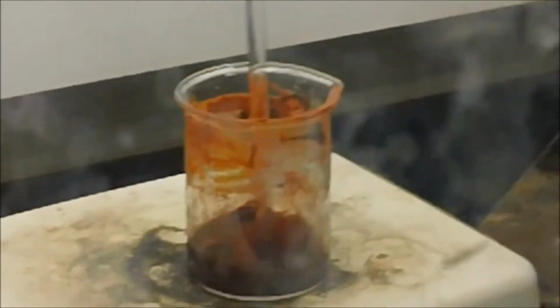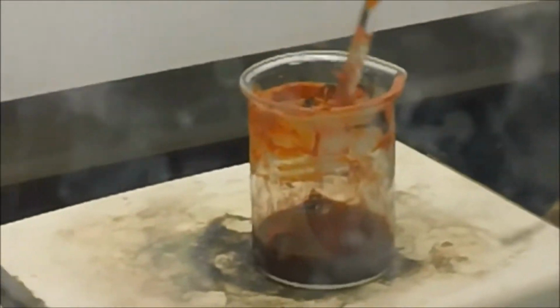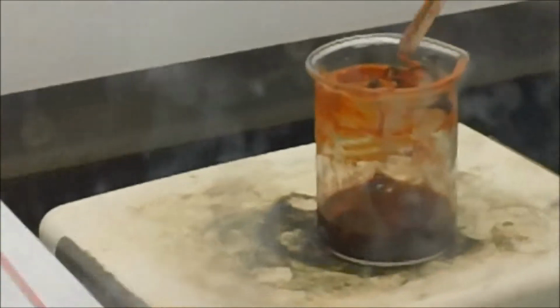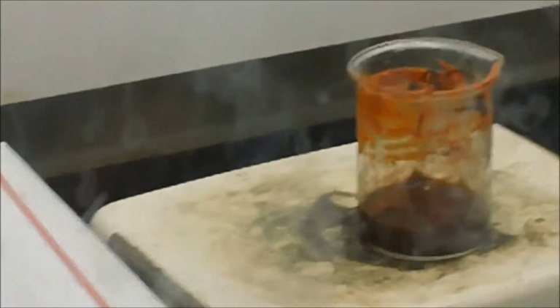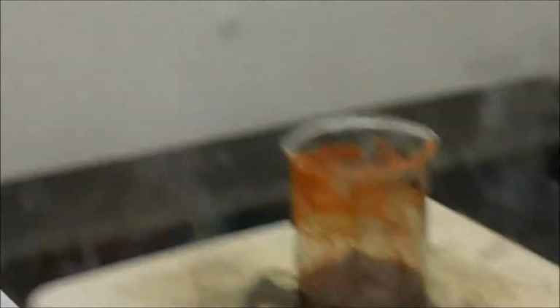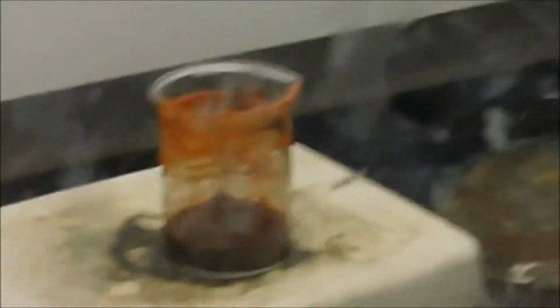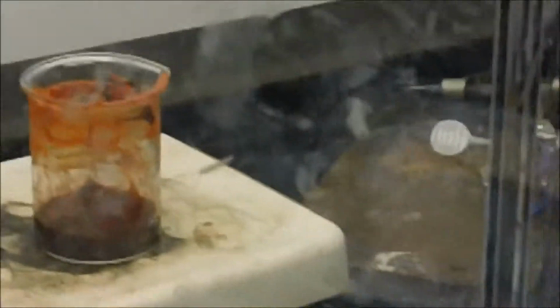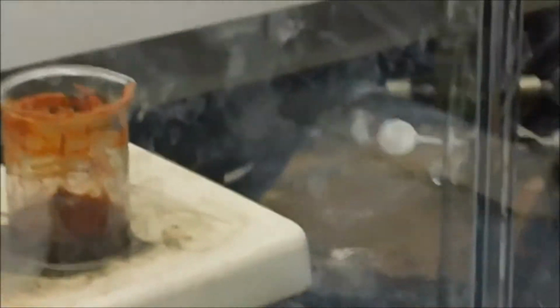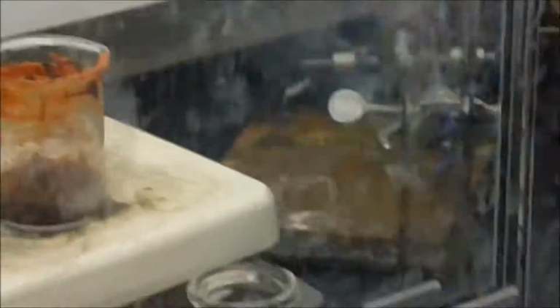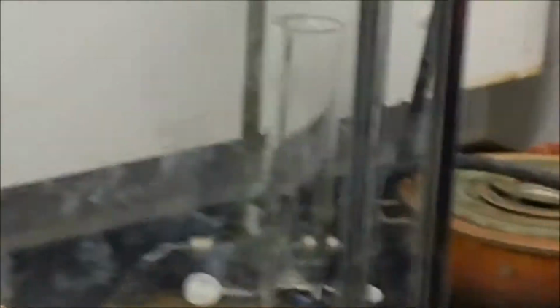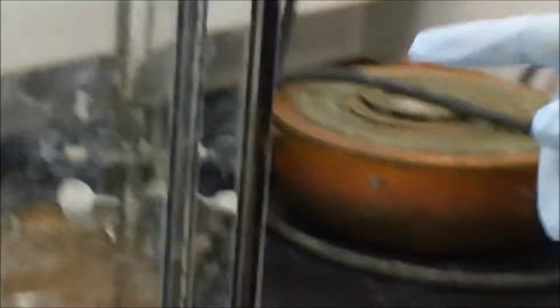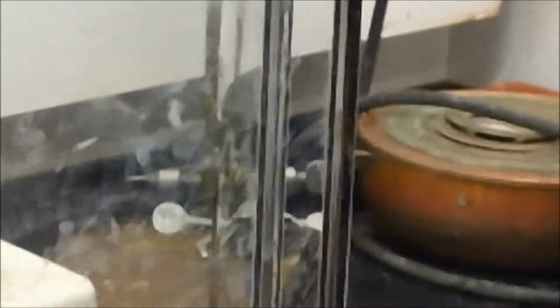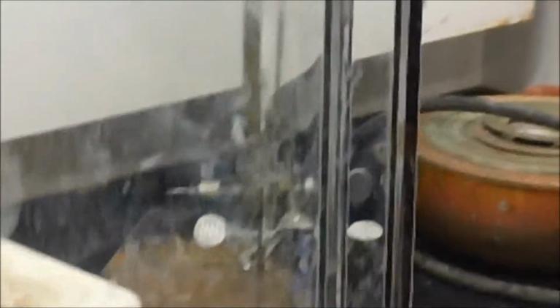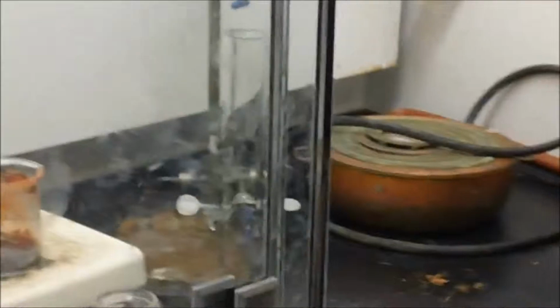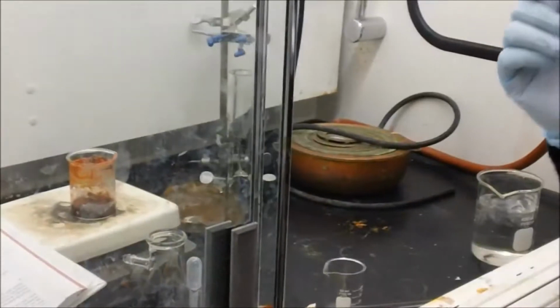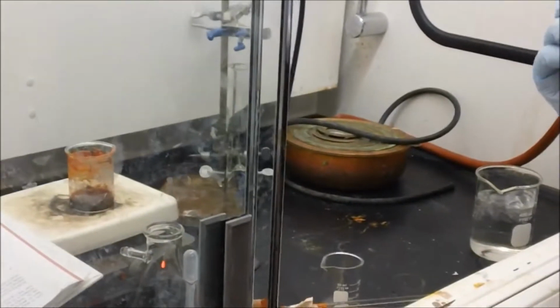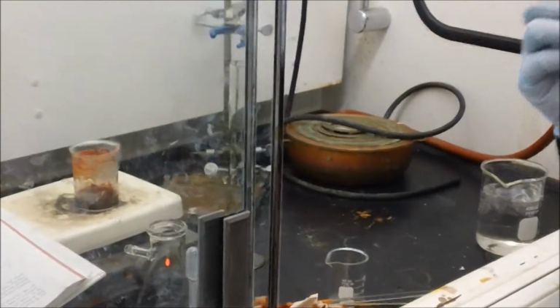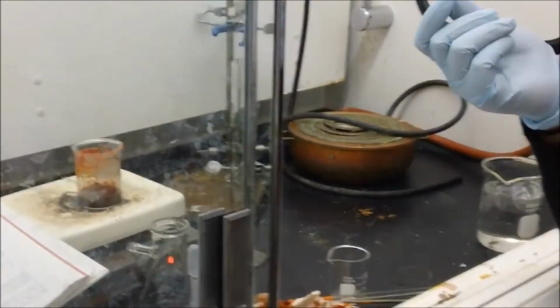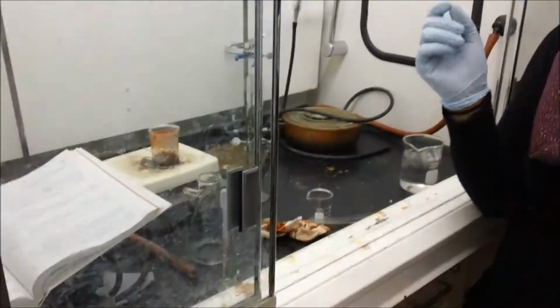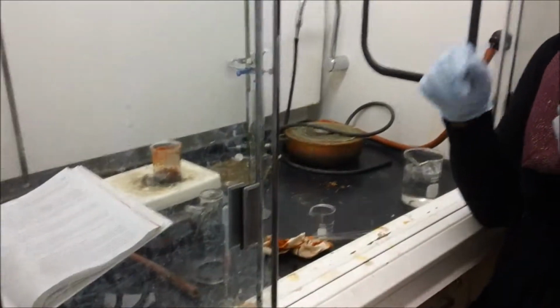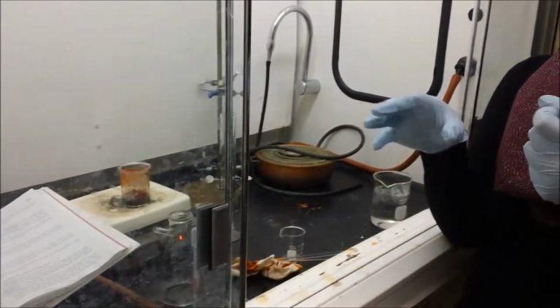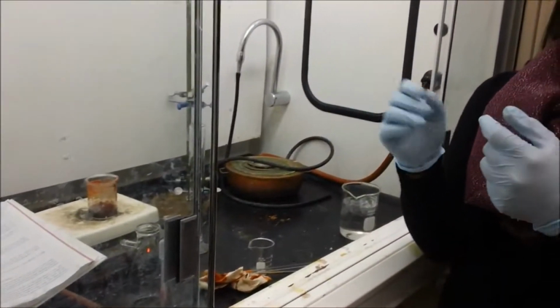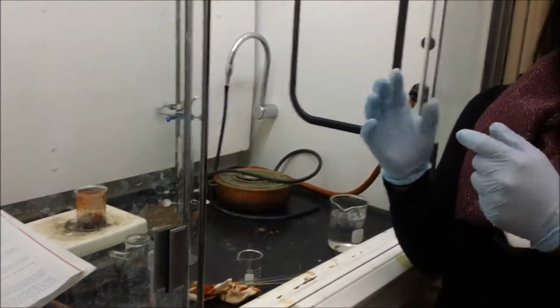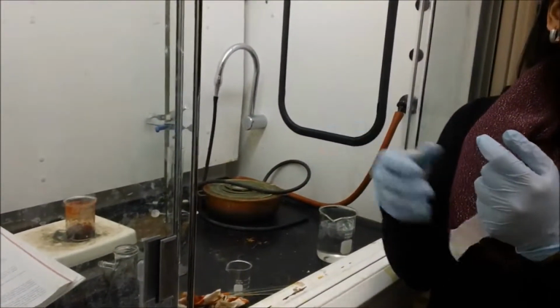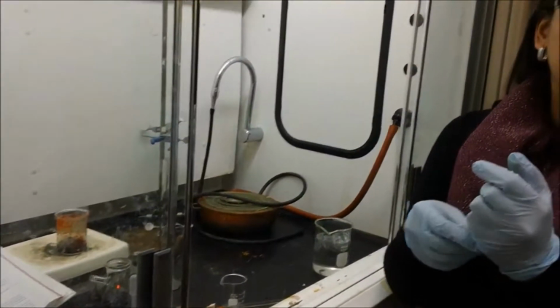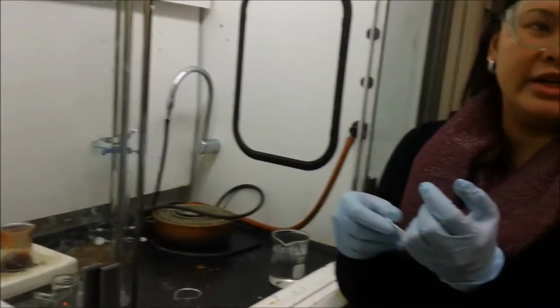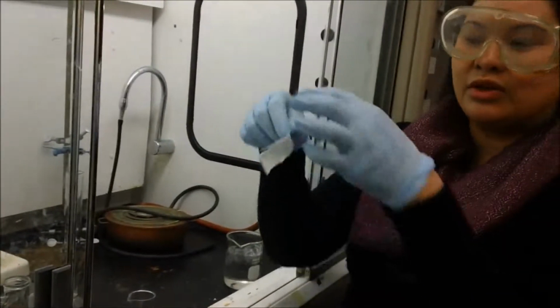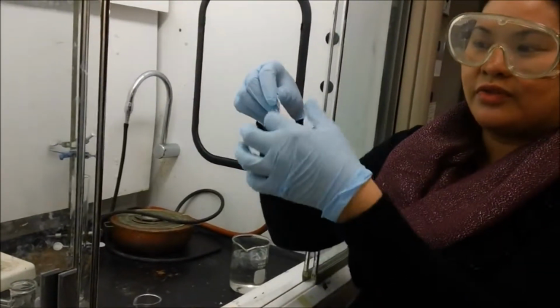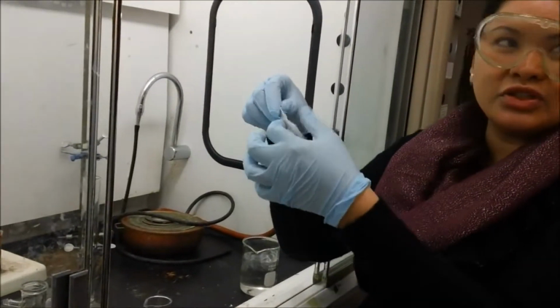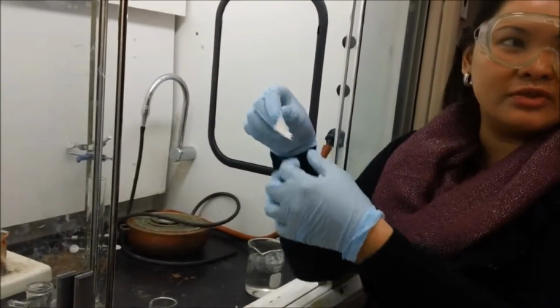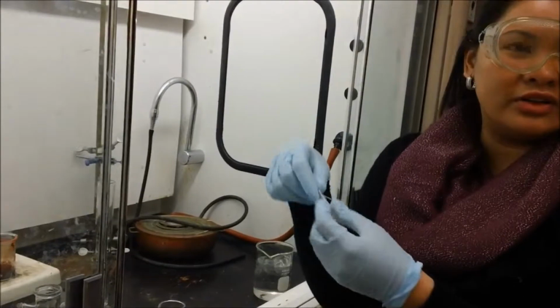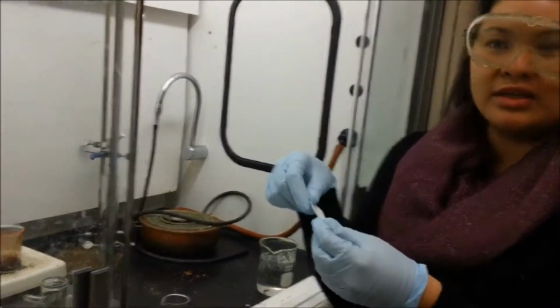What happens if it's a good dye — we wash it after it cools, and if it's a good dye then it wouldn't wash out, and then you'll see all different strips of colors and stuff.